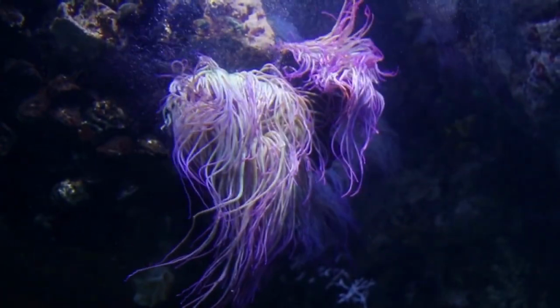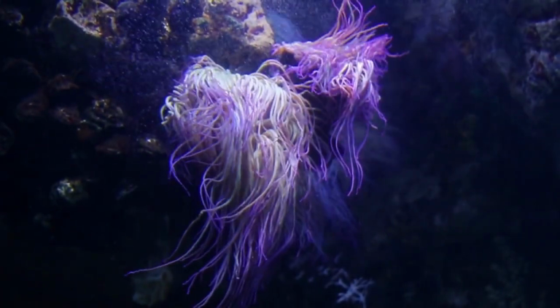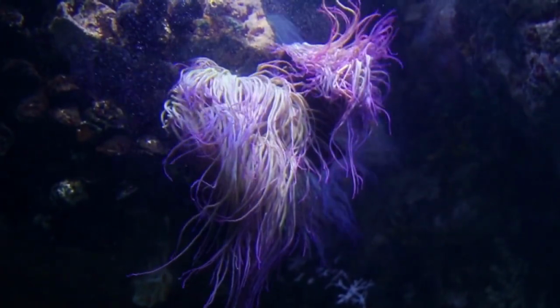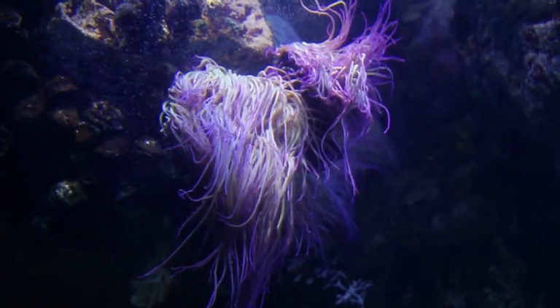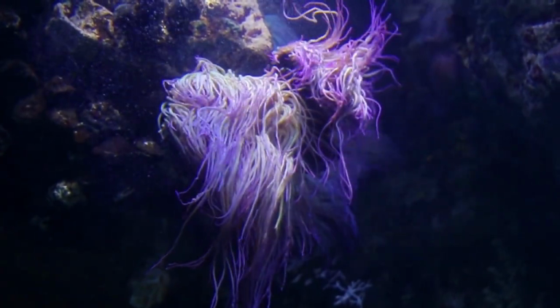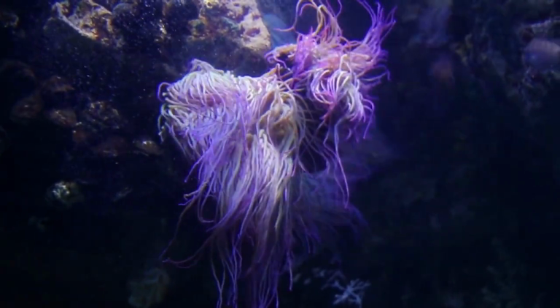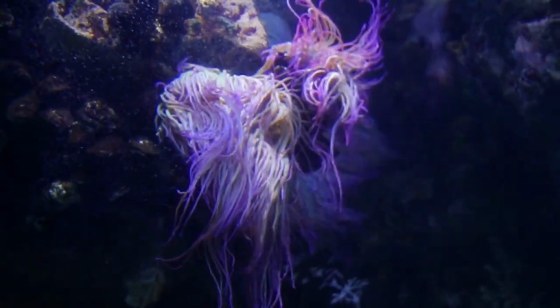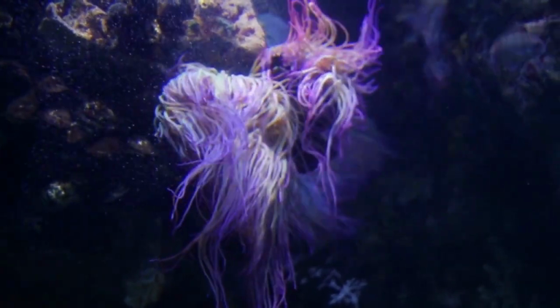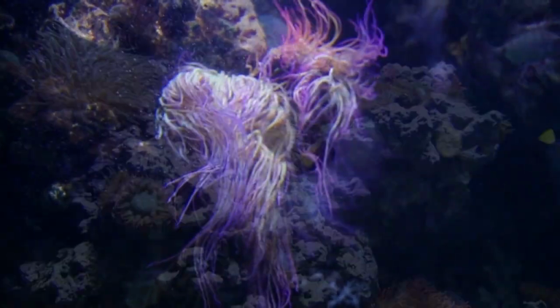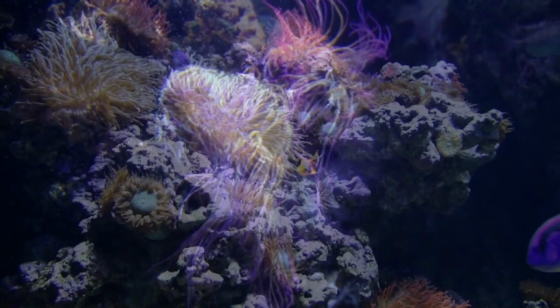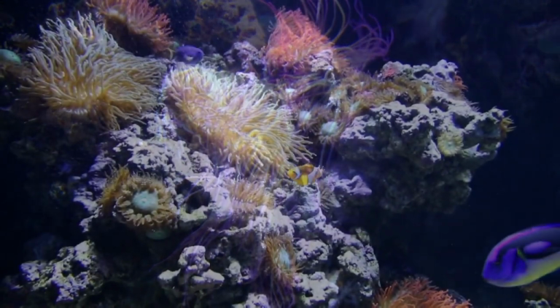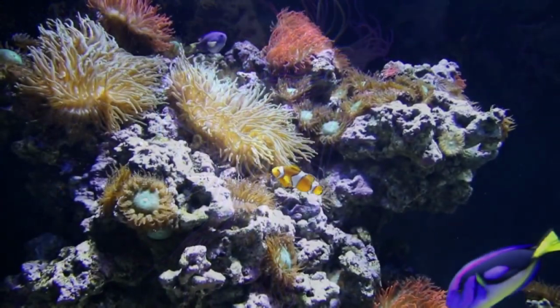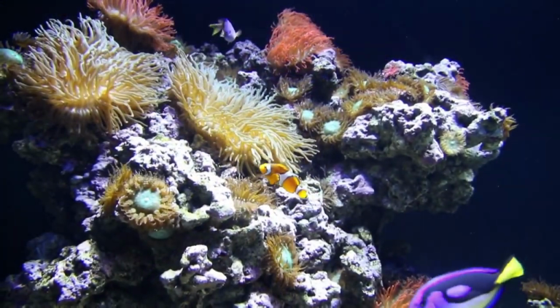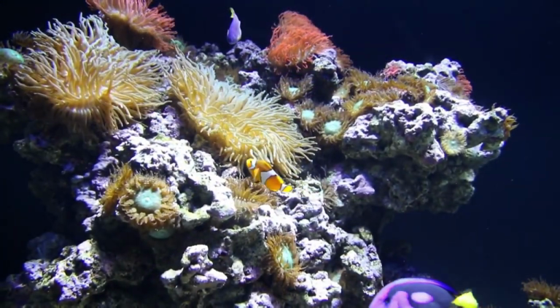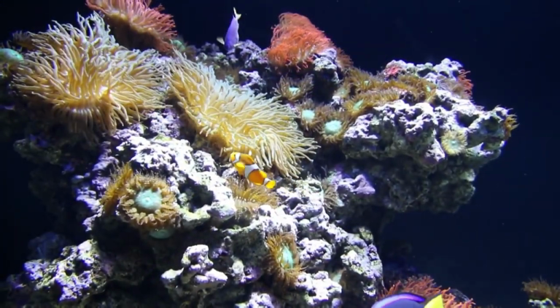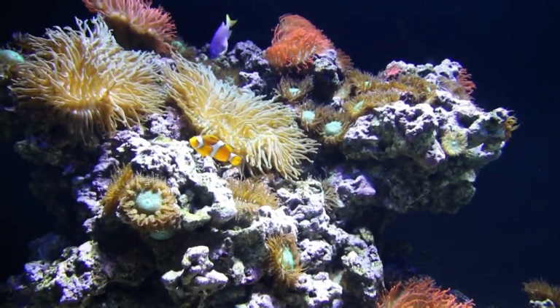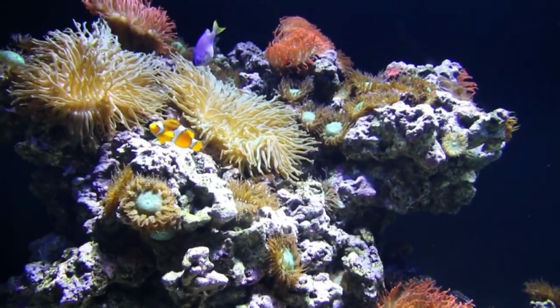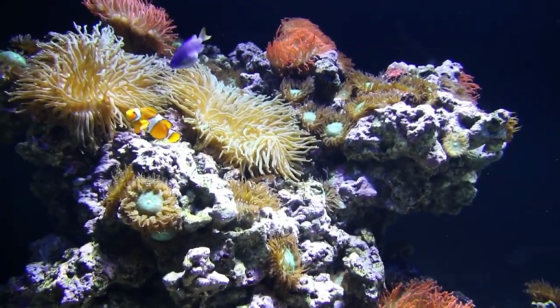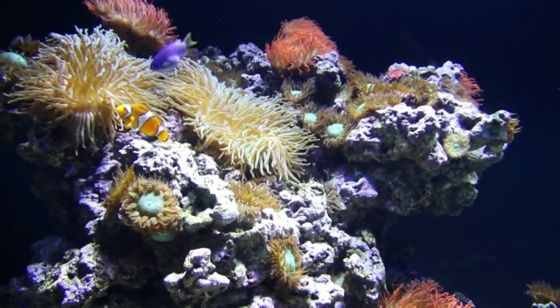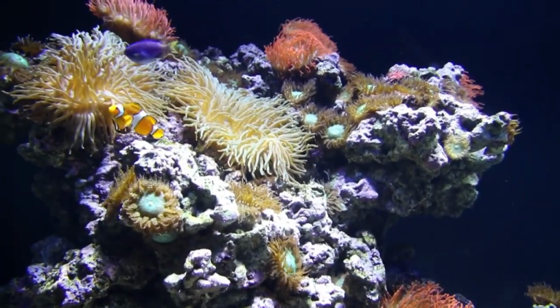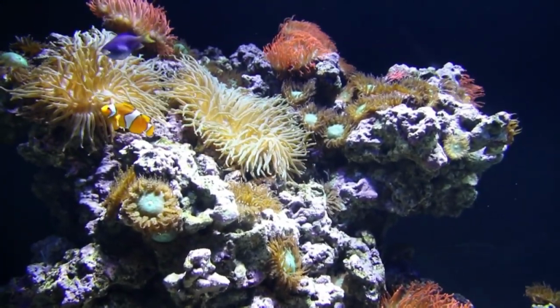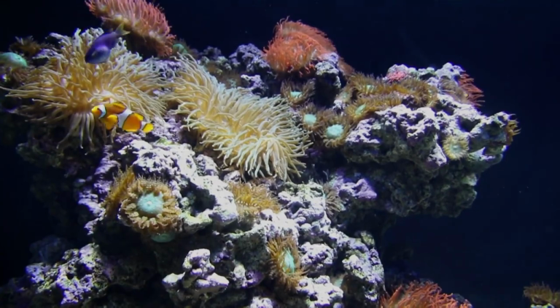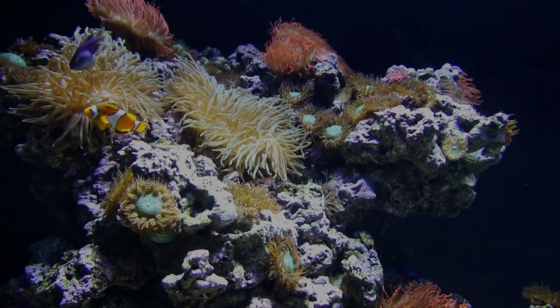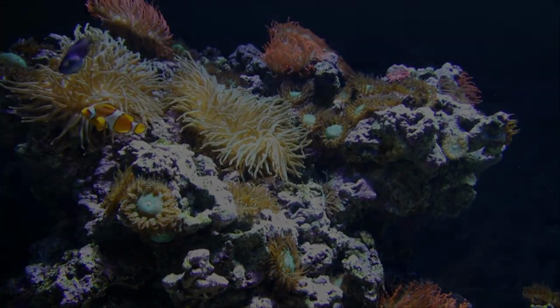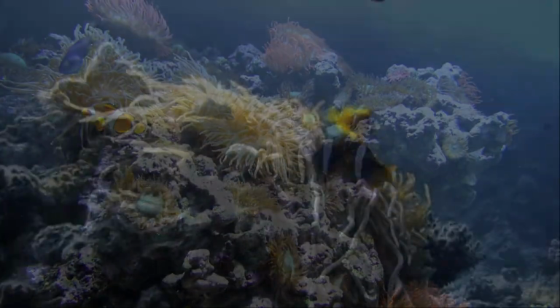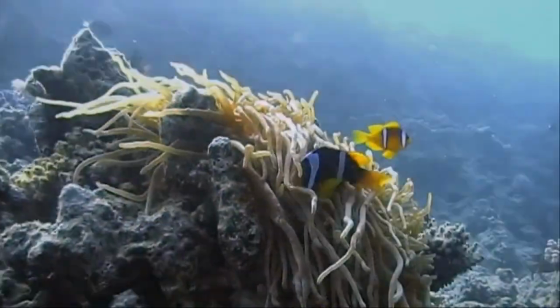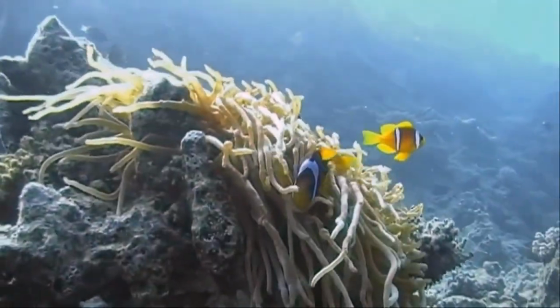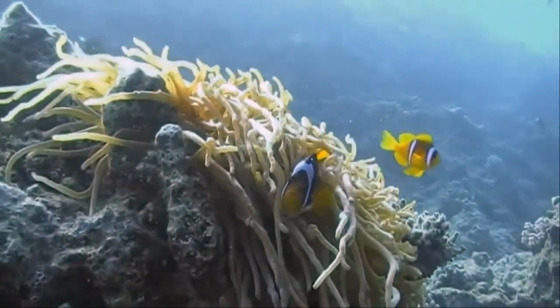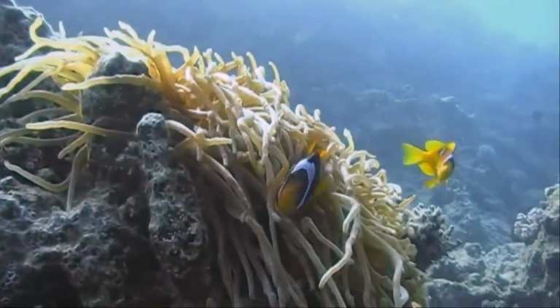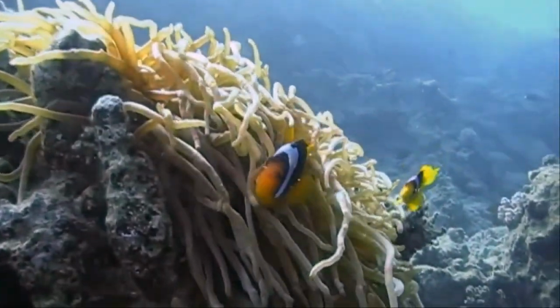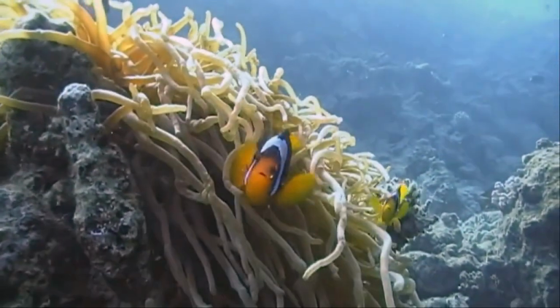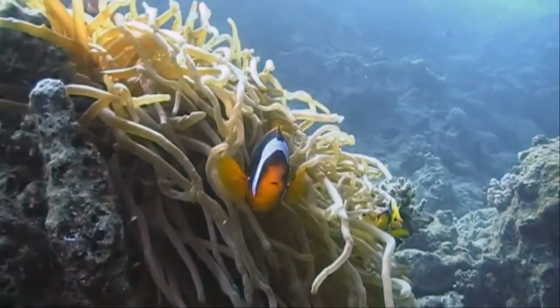The phylum Cnidaria, class Anthozoa, and subclass Hexachoralia are where sea anemones belong. Like corals, jellyfish, tube-dwelling anemones, and hydra, sea anemones are cnidarians.